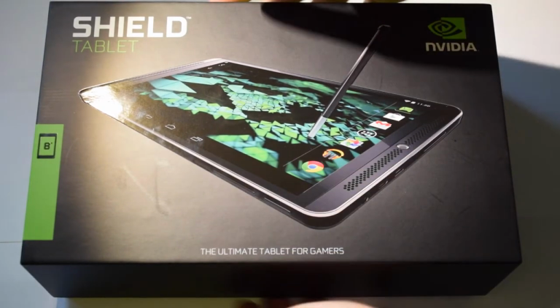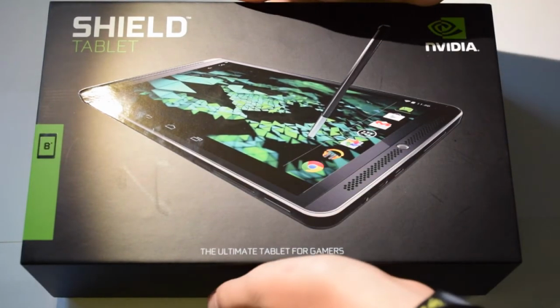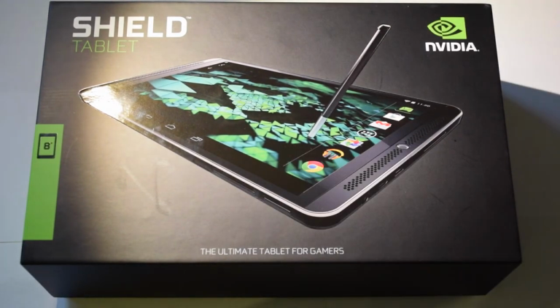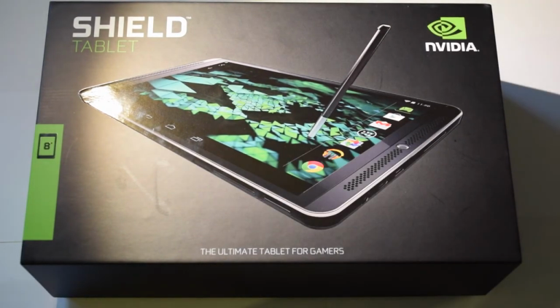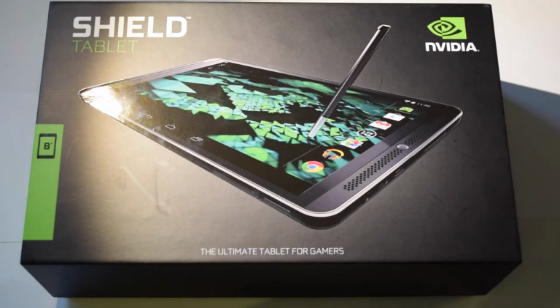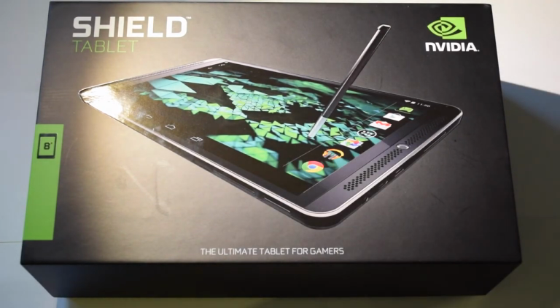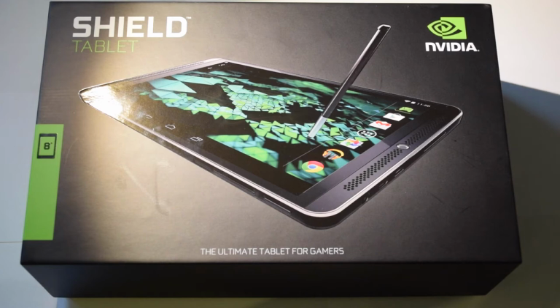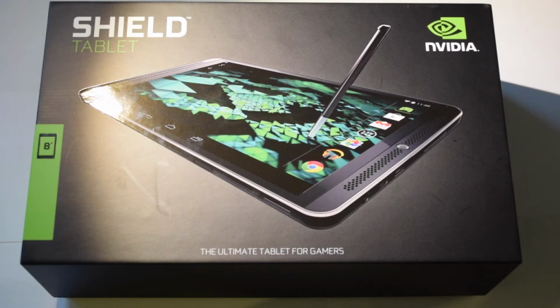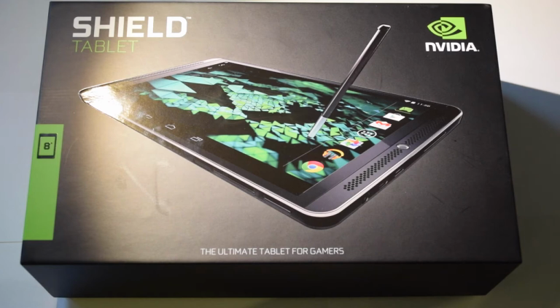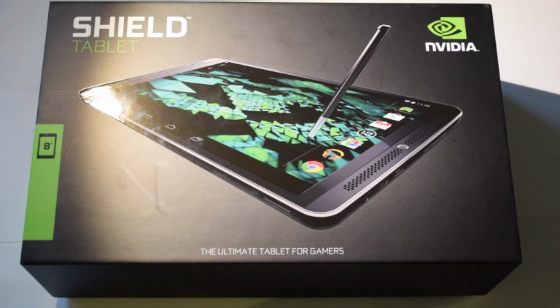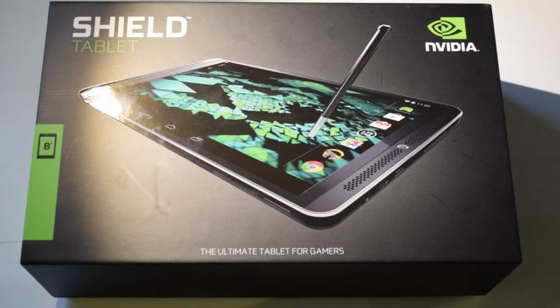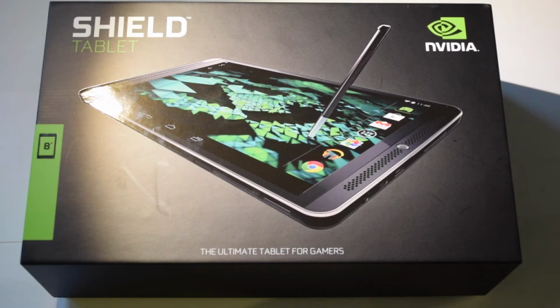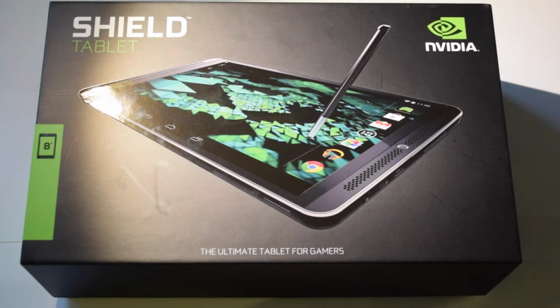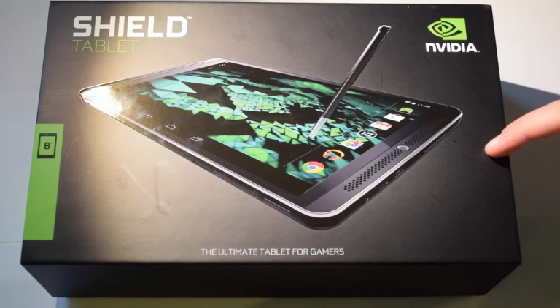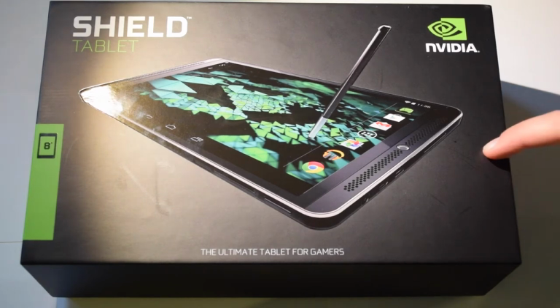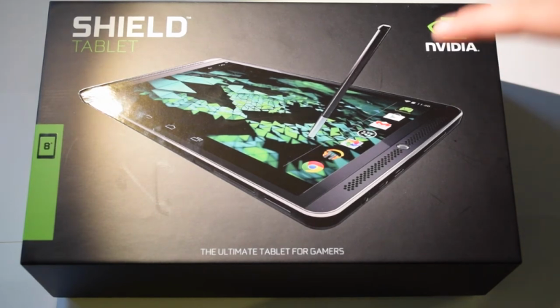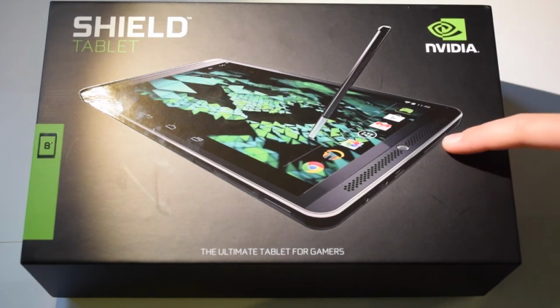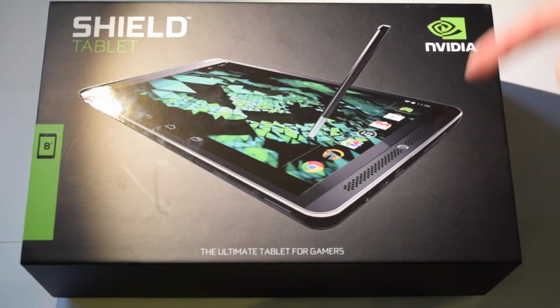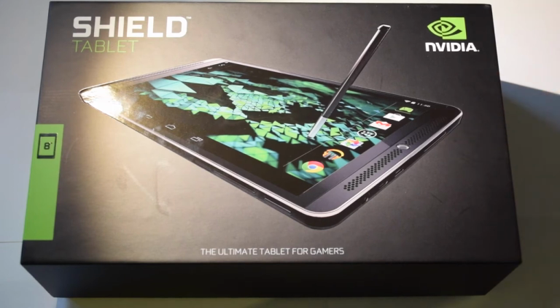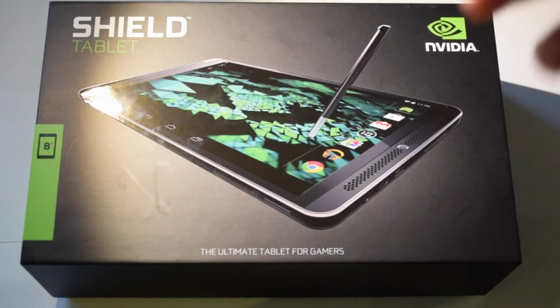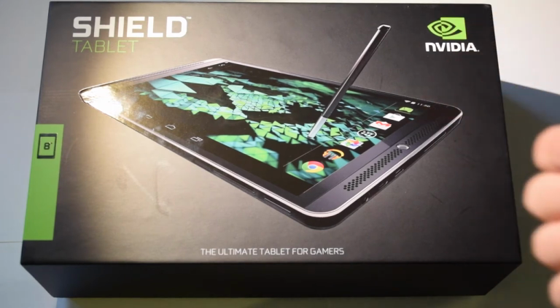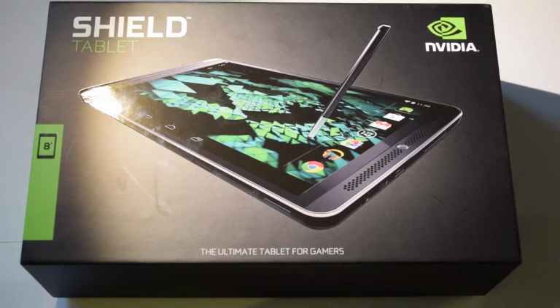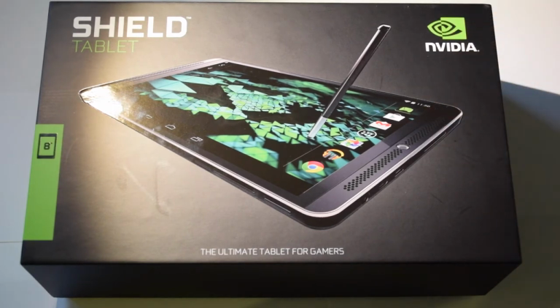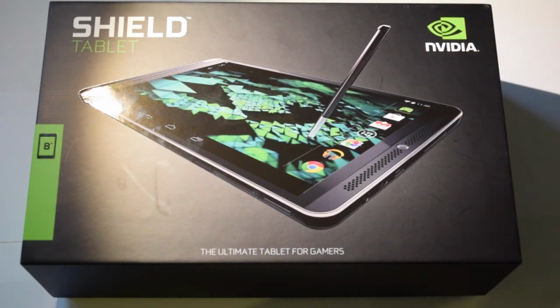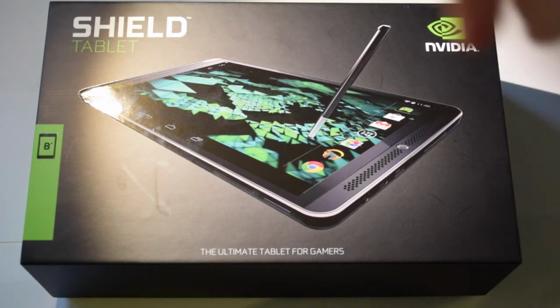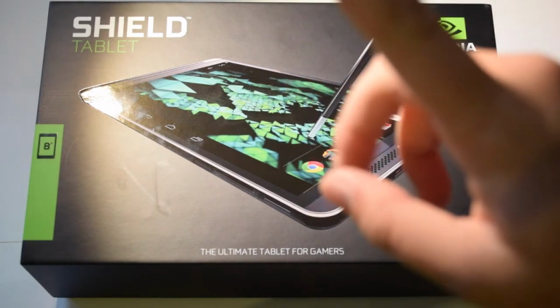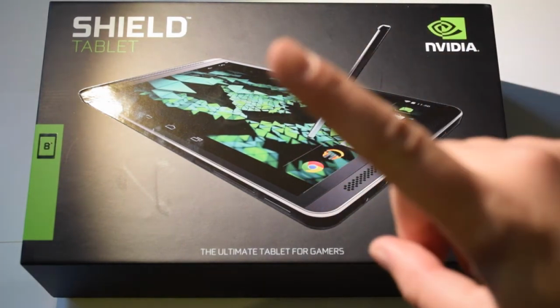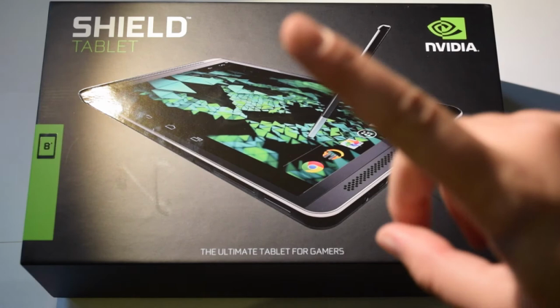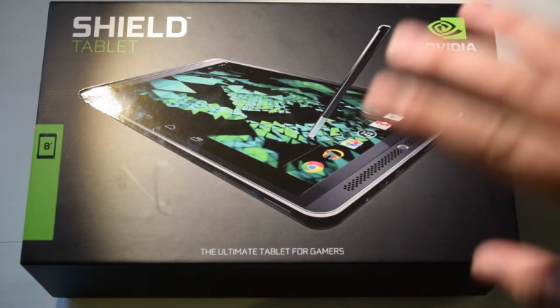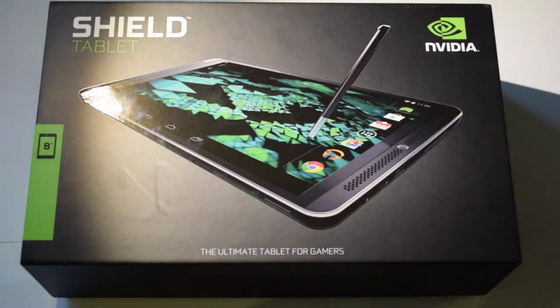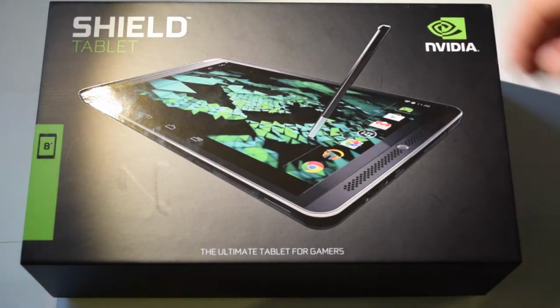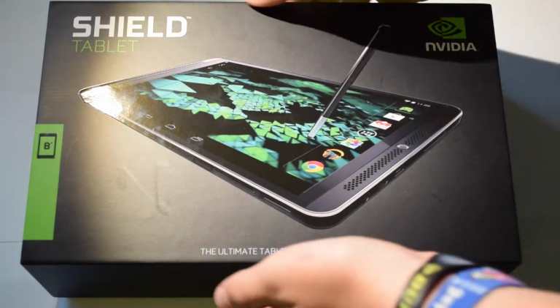I've actually opened this already because I got it for my birthday four days ago, so I unboxed it before but put everything back in as I found it. There might be one little thing missing but it should be fine.